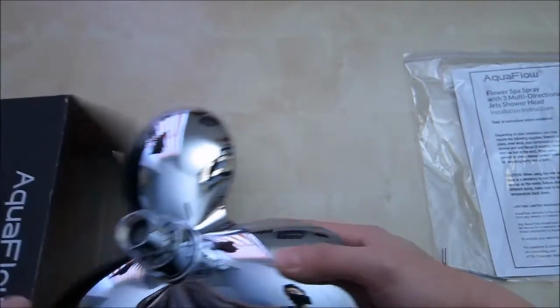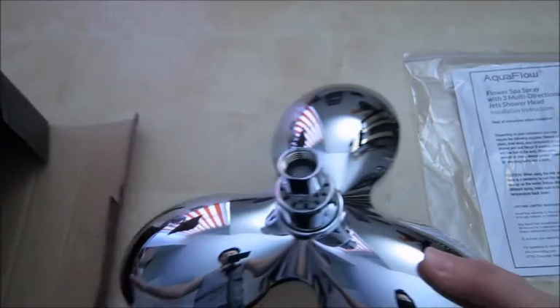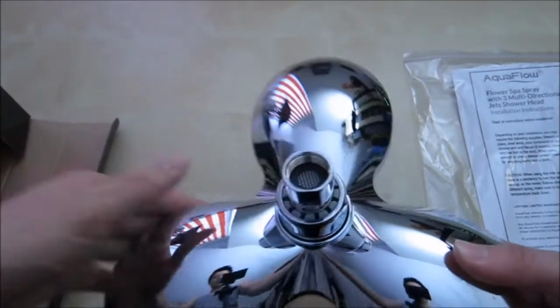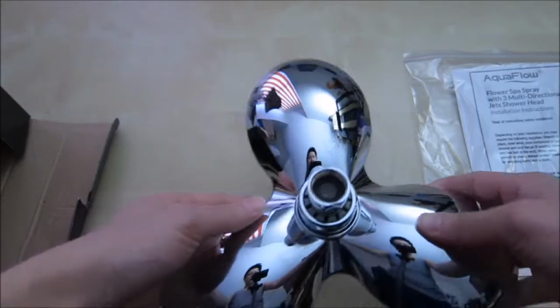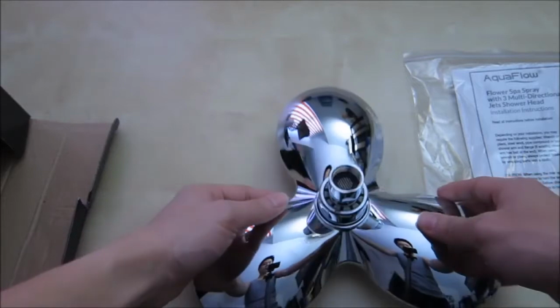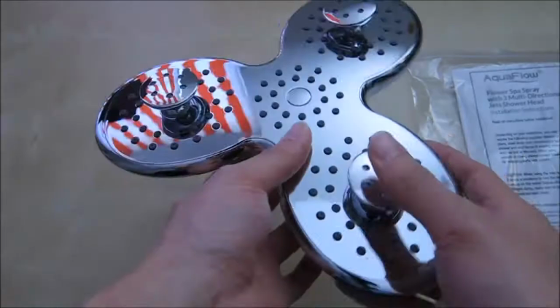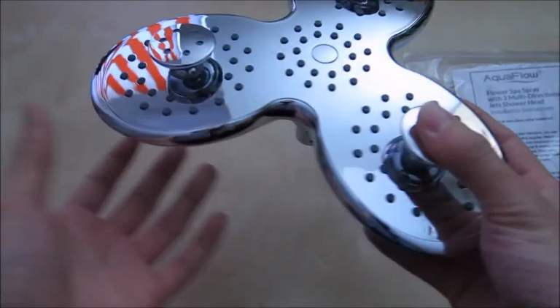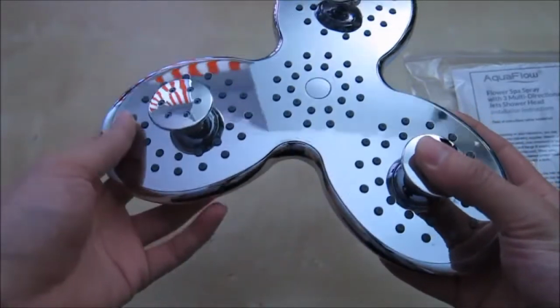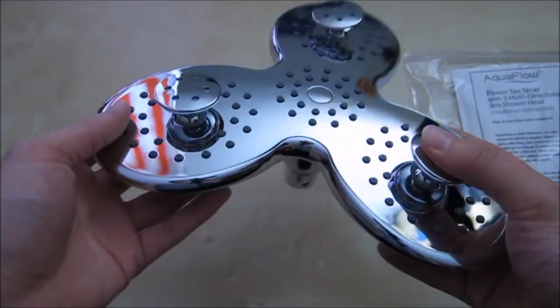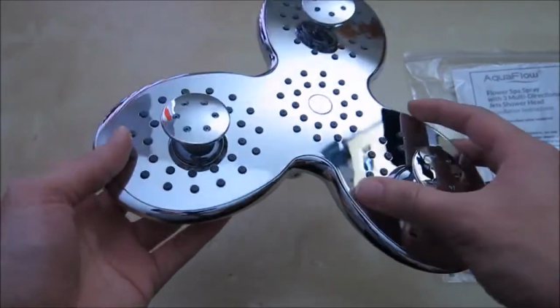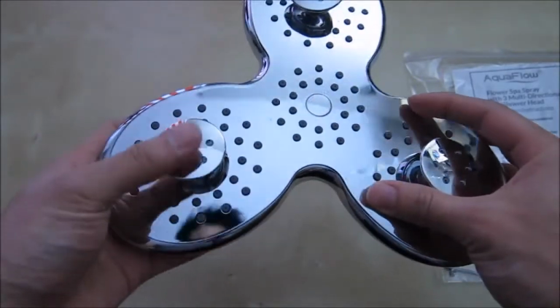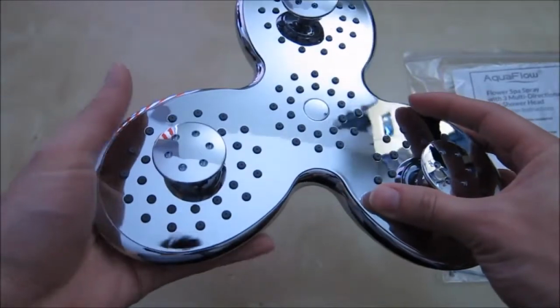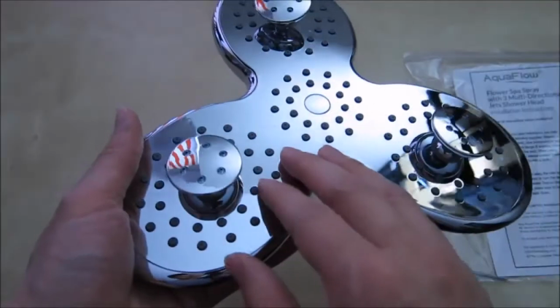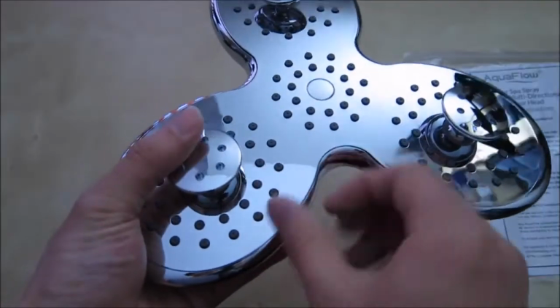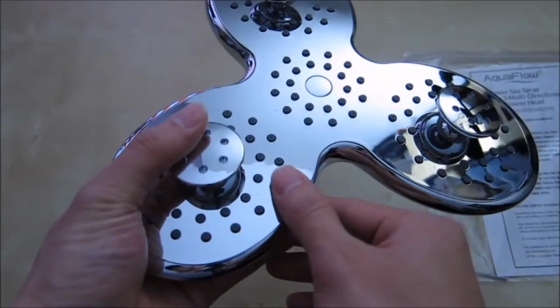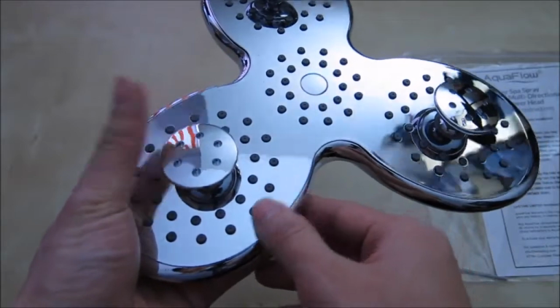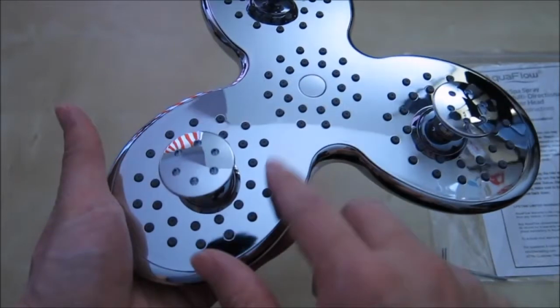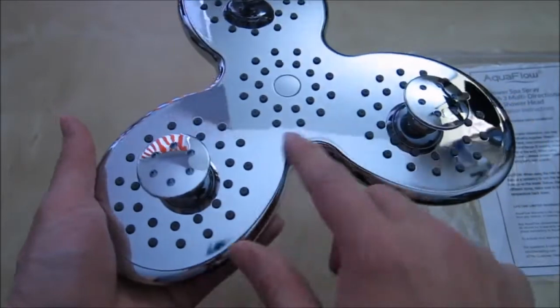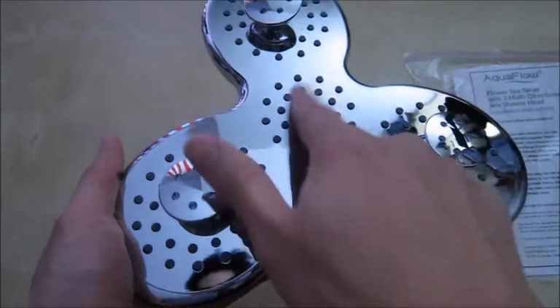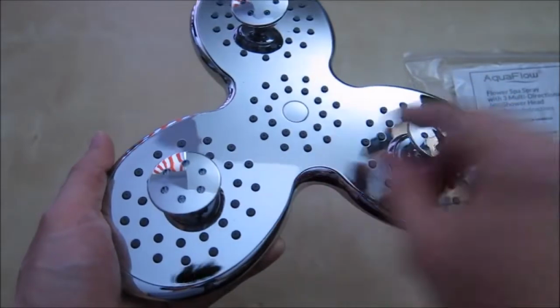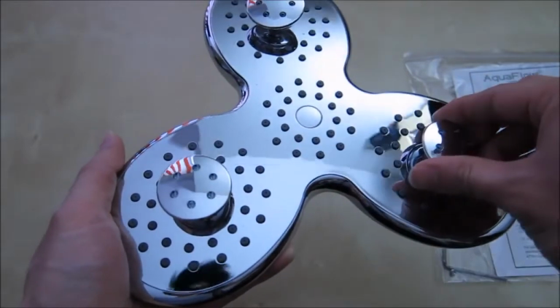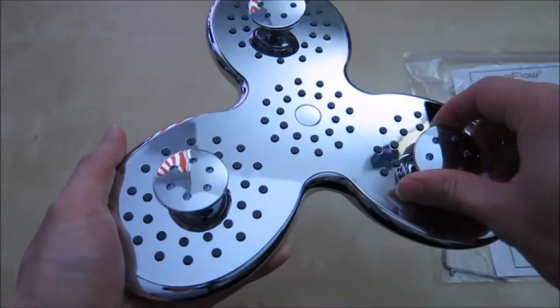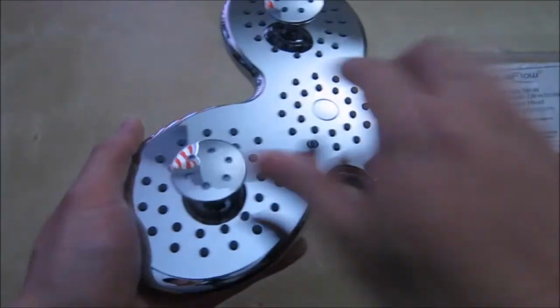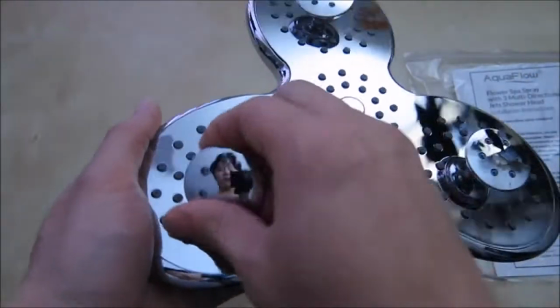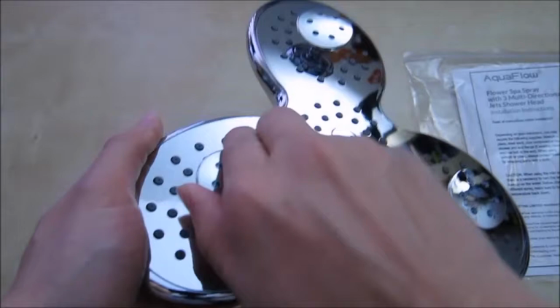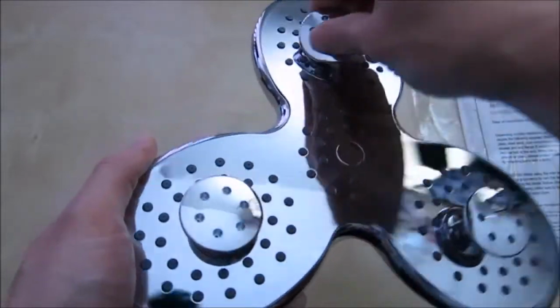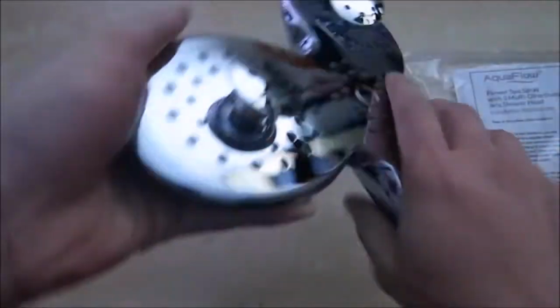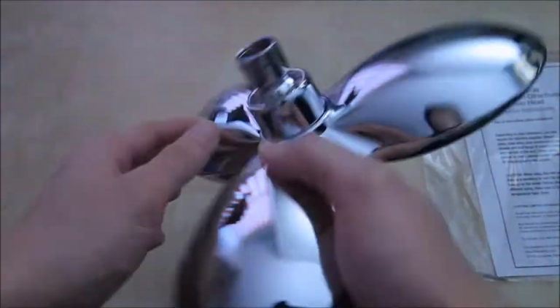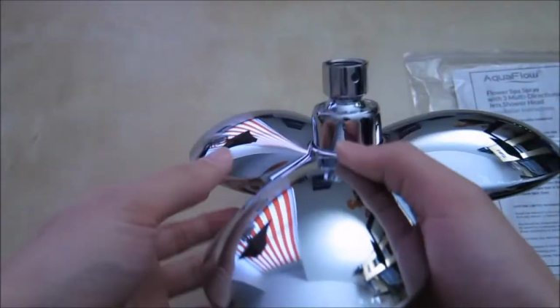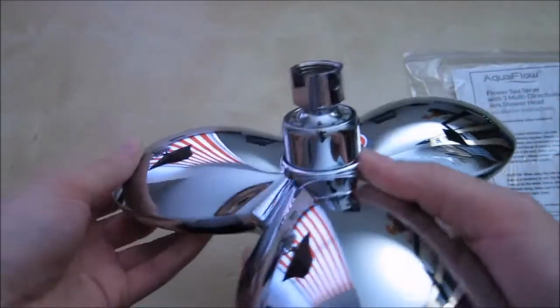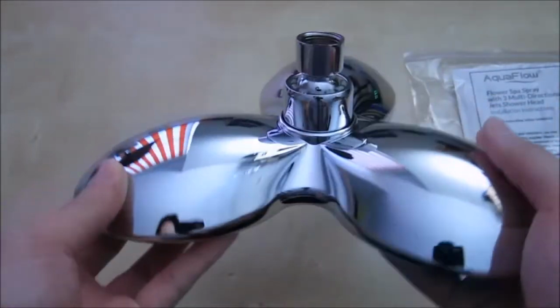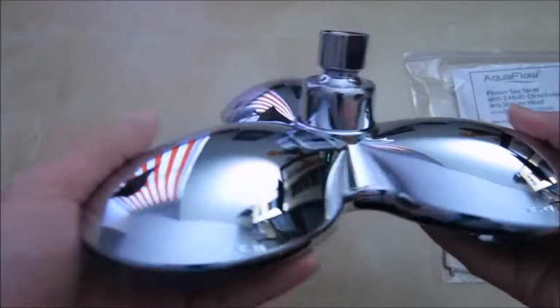And here is the flower spray itself. It's made out of chrome and it's really shiny, as you can see. You have these little small shell jets — there's a ton of them. Some are in the middle, and then you have these three little ones that you can change the direction of. This side is all chrome, very very nice.